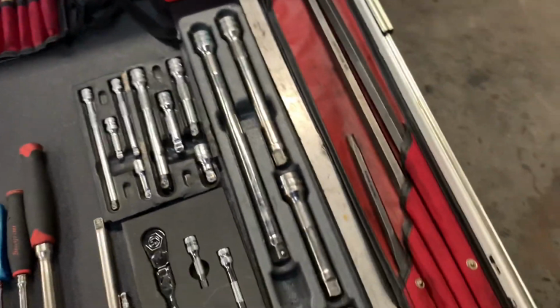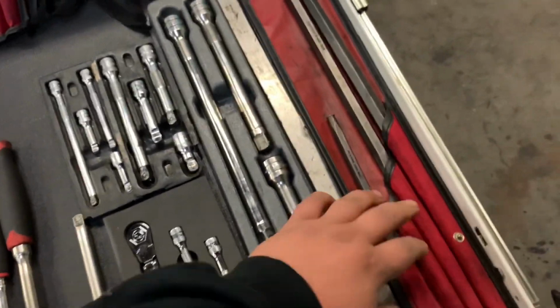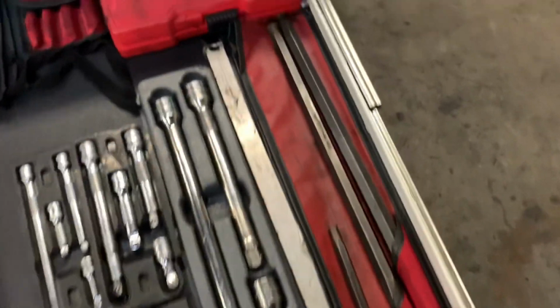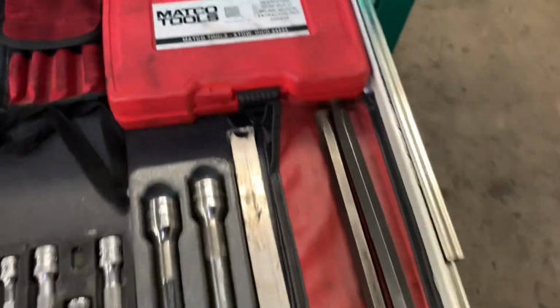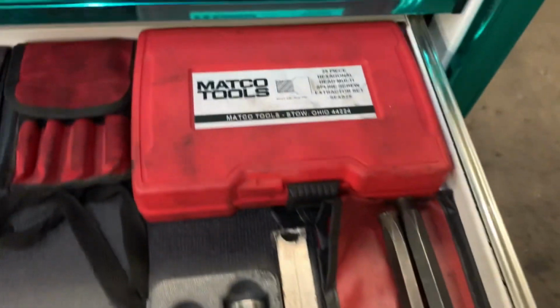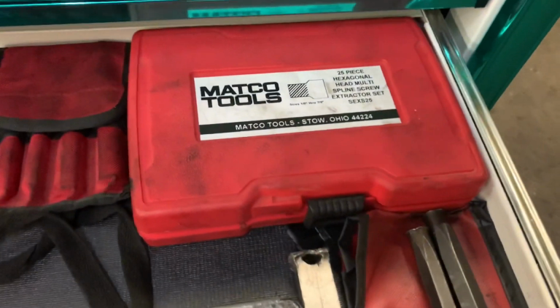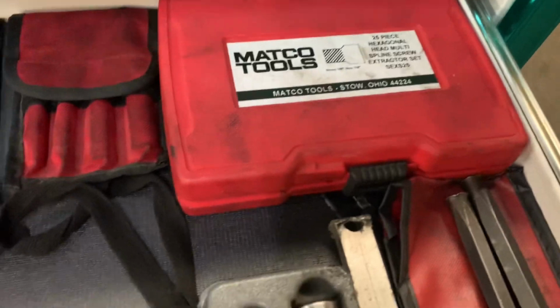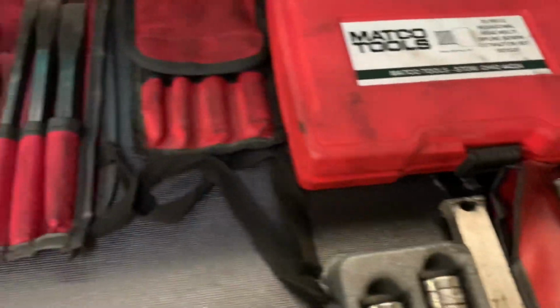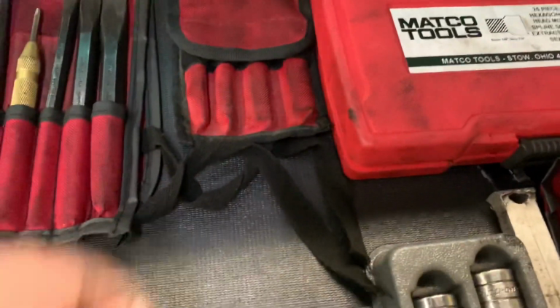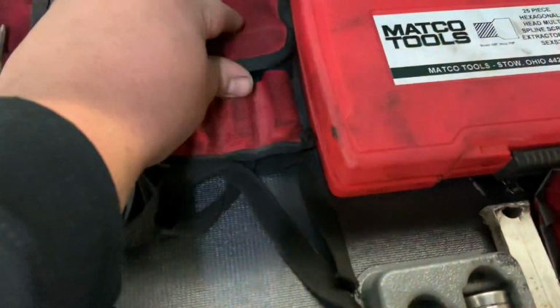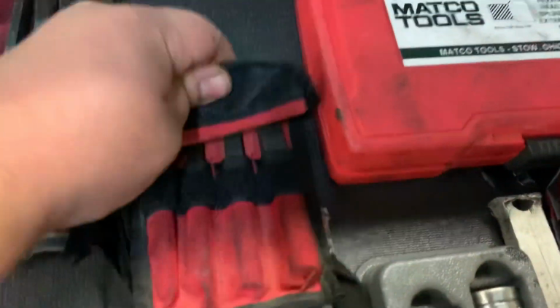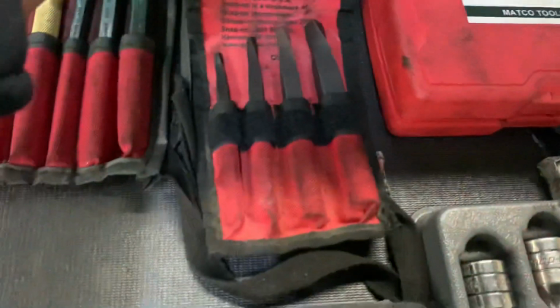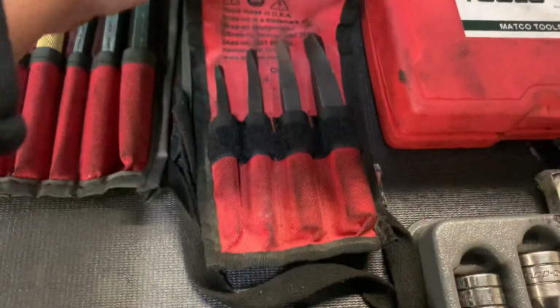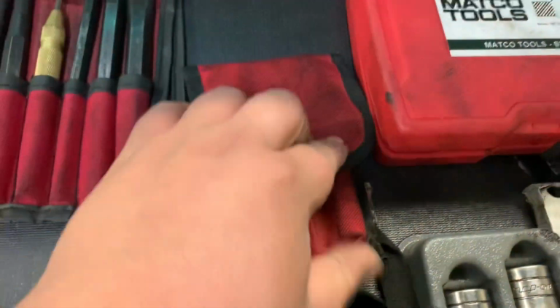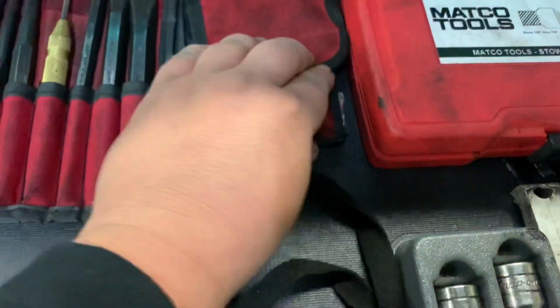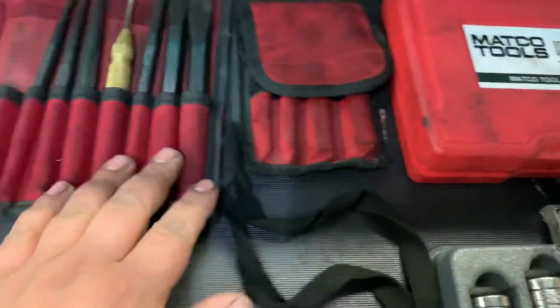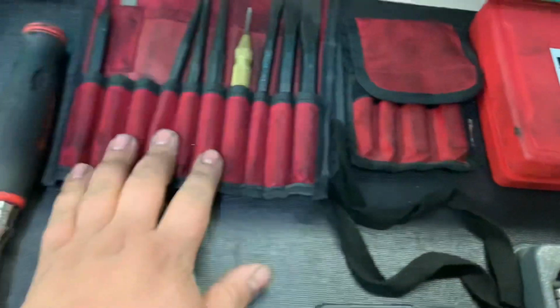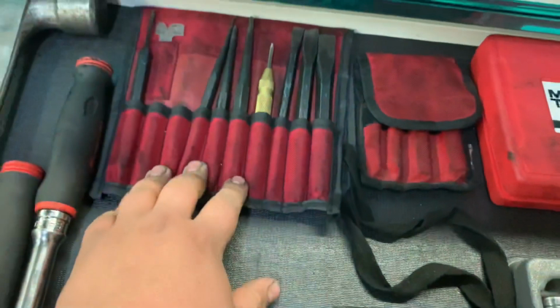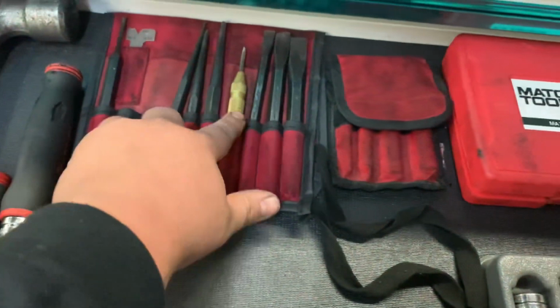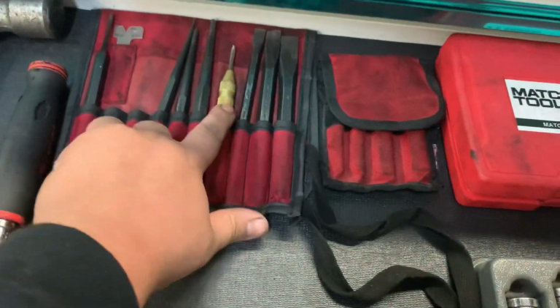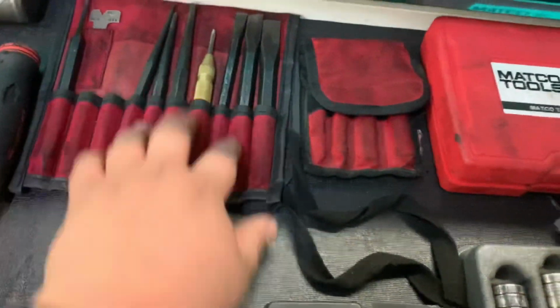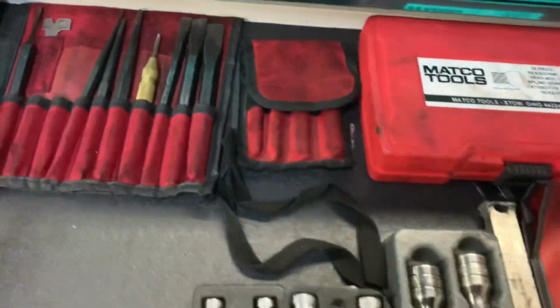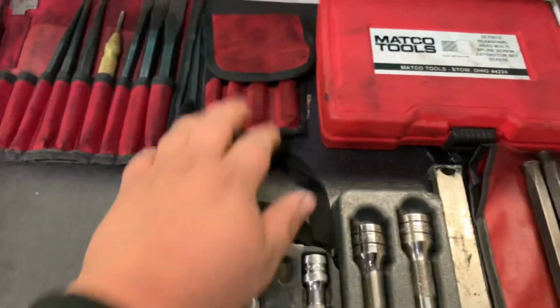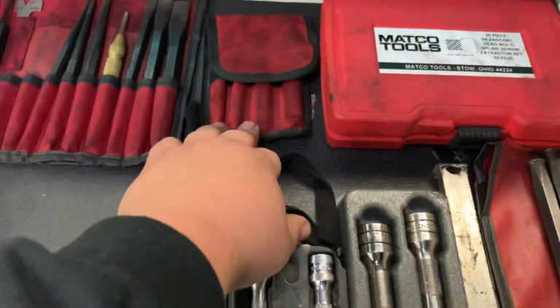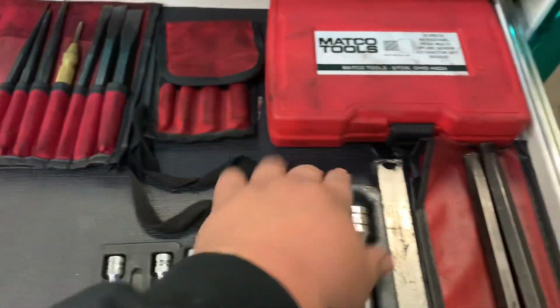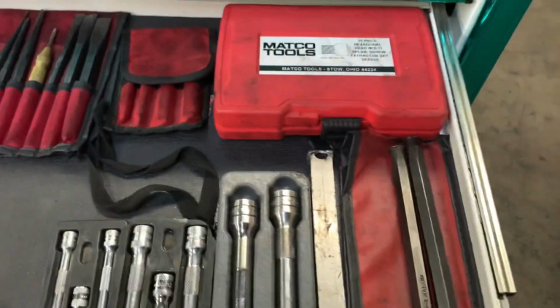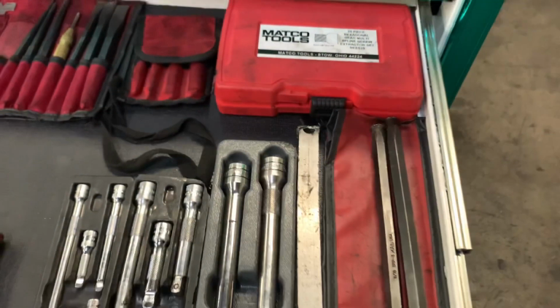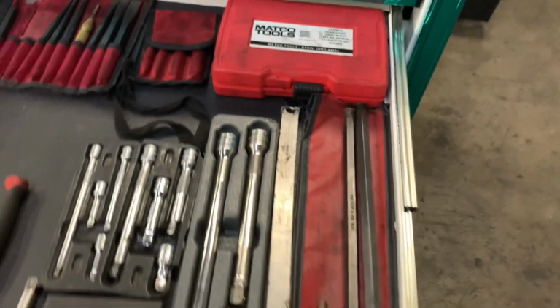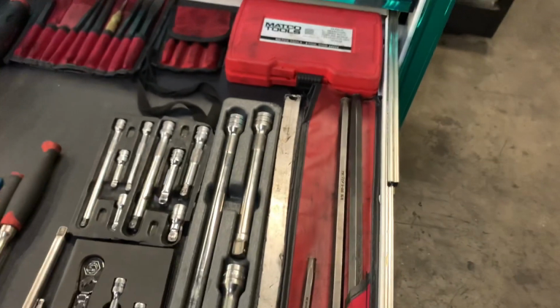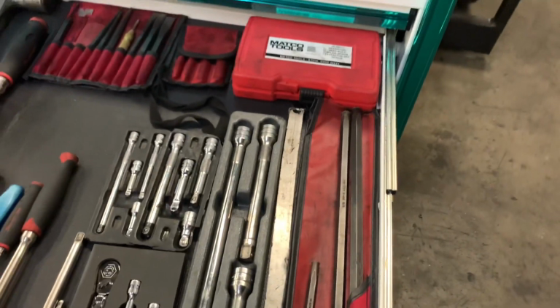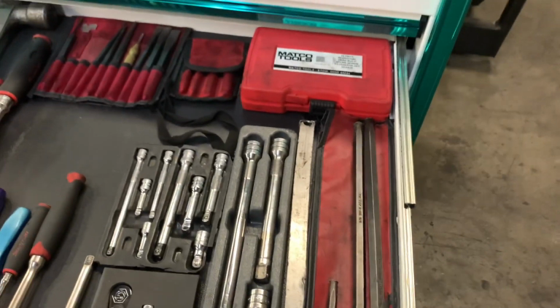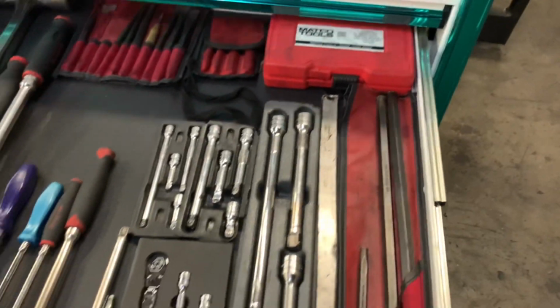Rice punches — my oopsies drawer. These are fluid extractors, and these are punches. This is a Sunex, the rest is Snap-on, and that's obviously Matco, which I'm sure is rebranded by somebody.